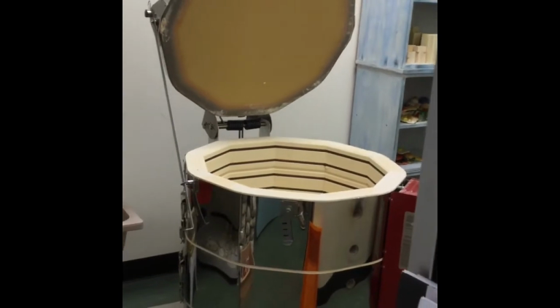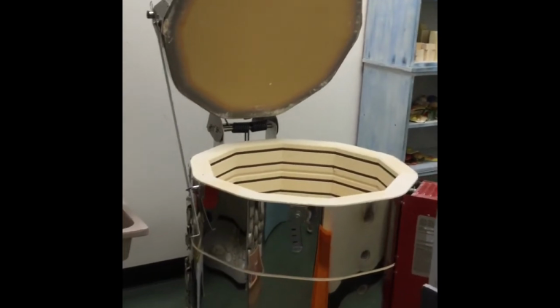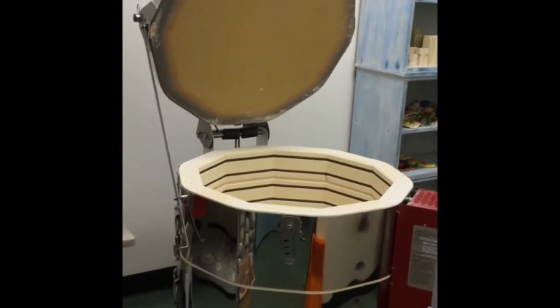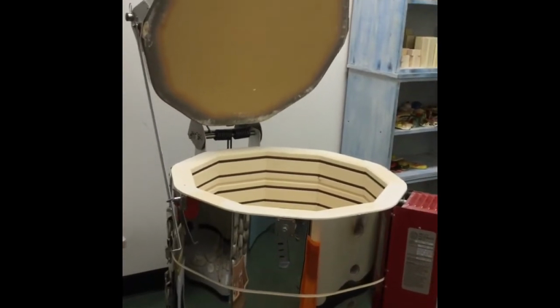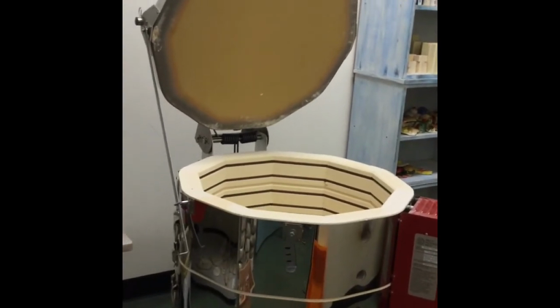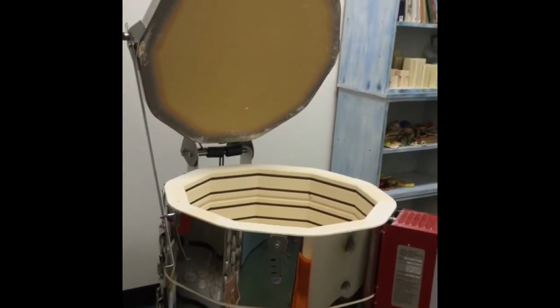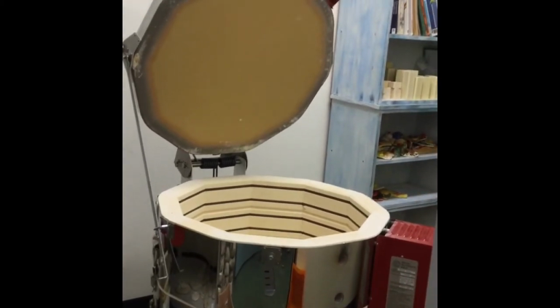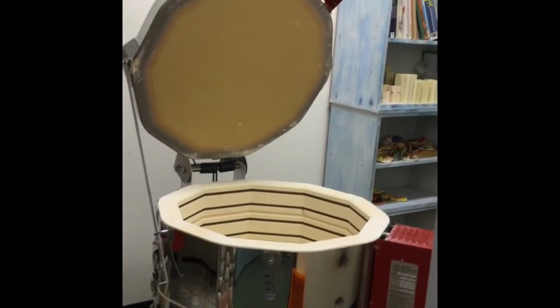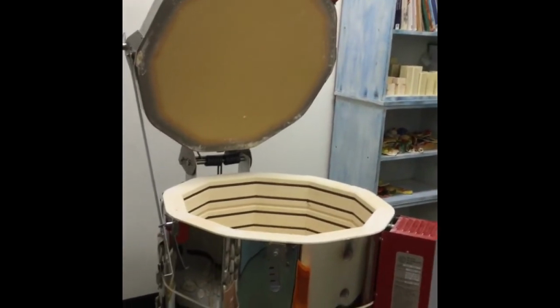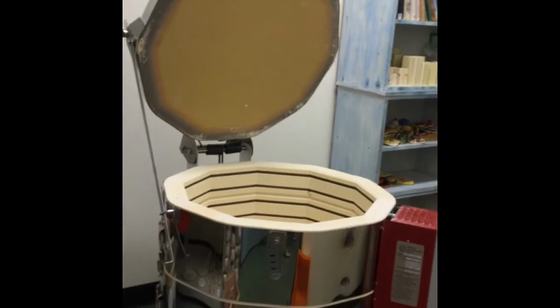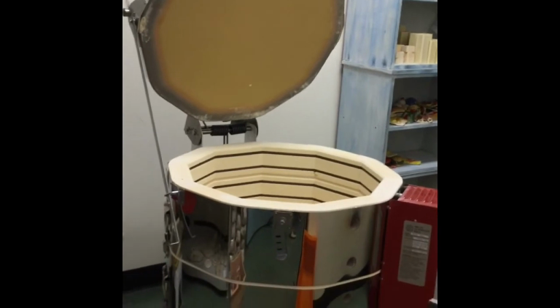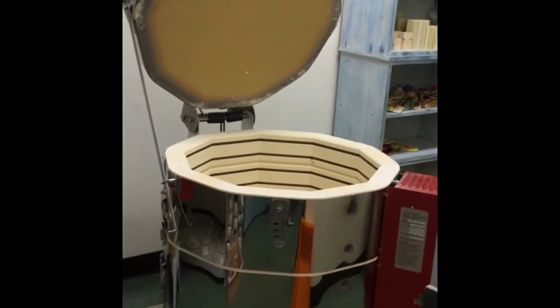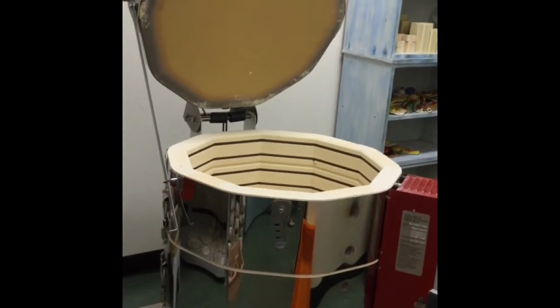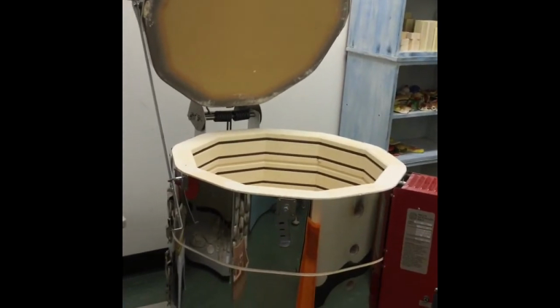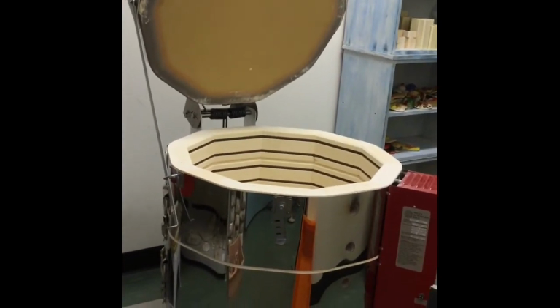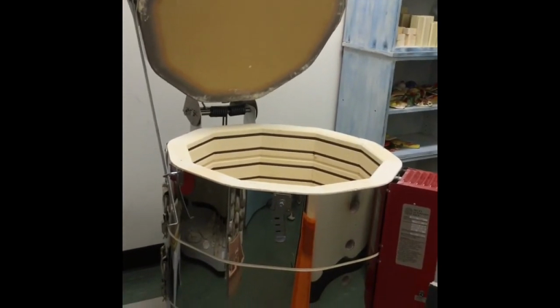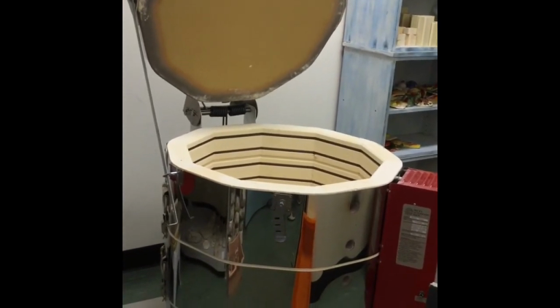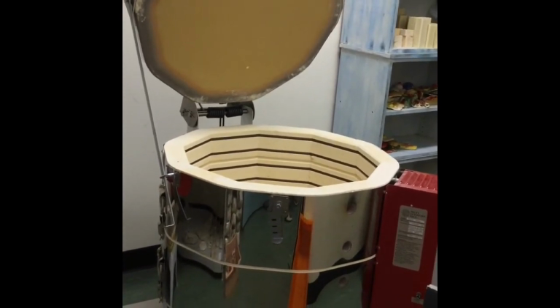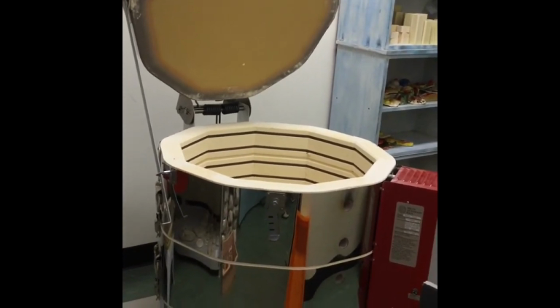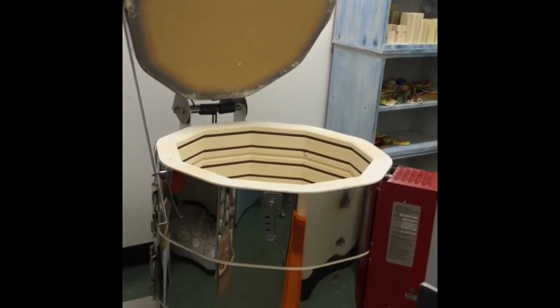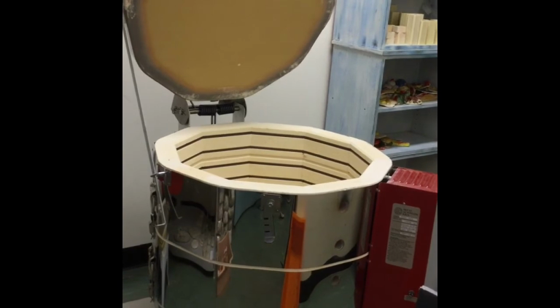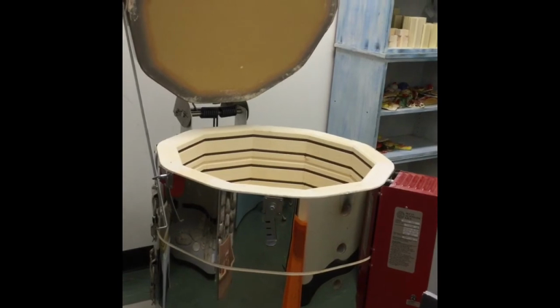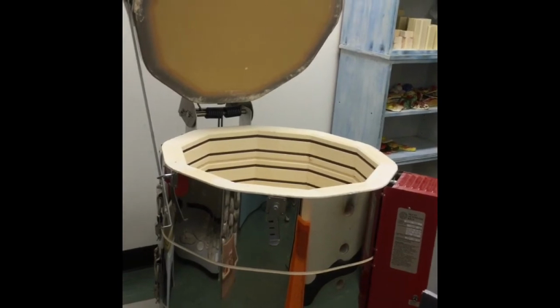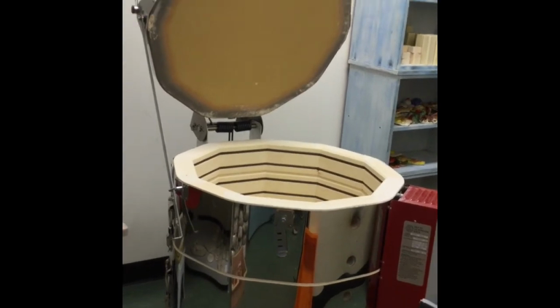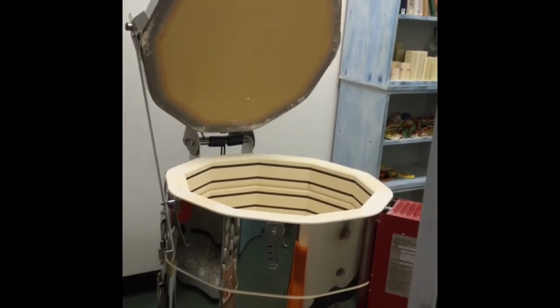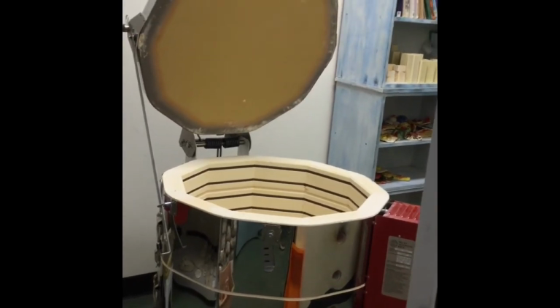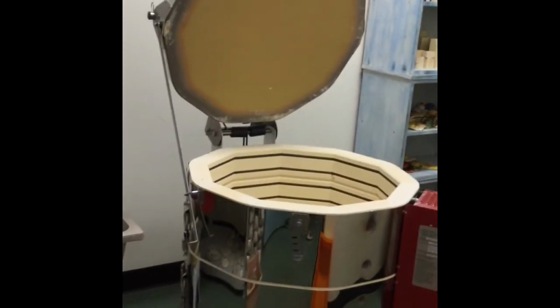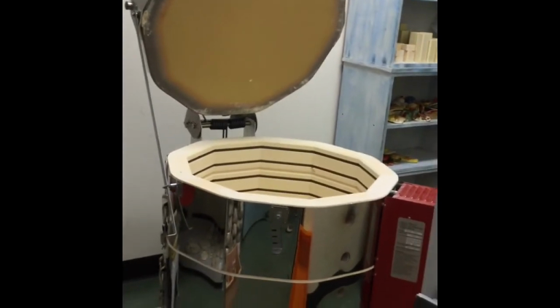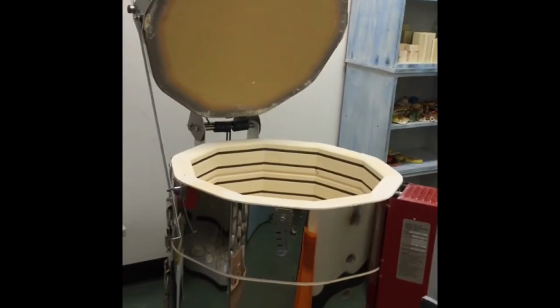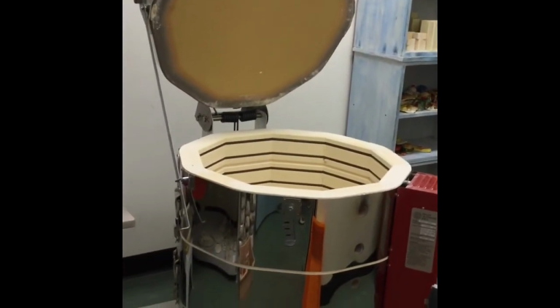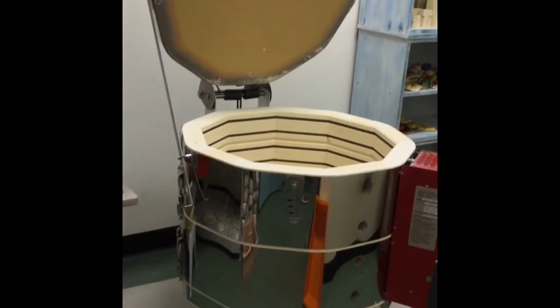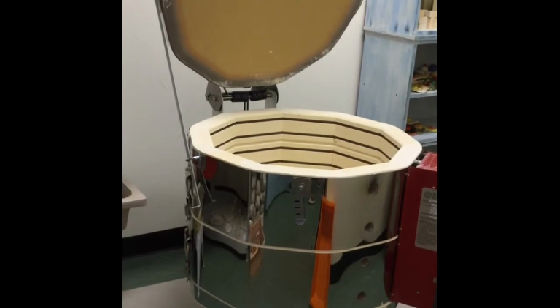Then we paint it. Depending on what paint we're using — if we're using the fancy glaze paint, we'll fire it one more time at a hotter temperature. If we're just using tempera paints, we just paint it, add a shiny coating, and then we're done. So there is the kiln.